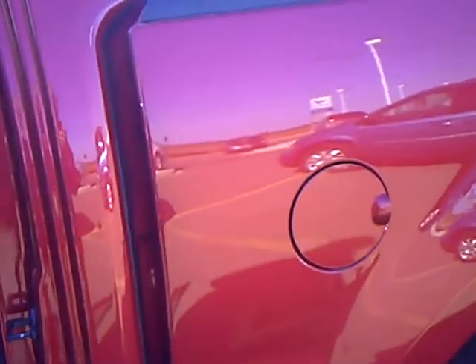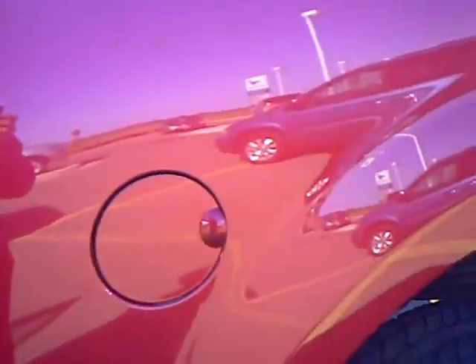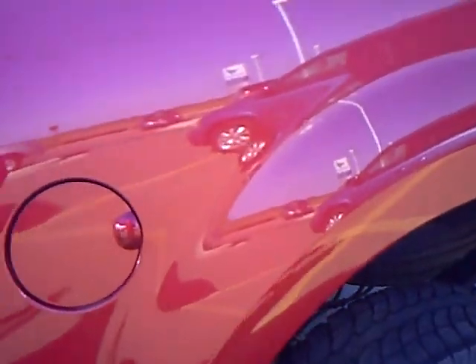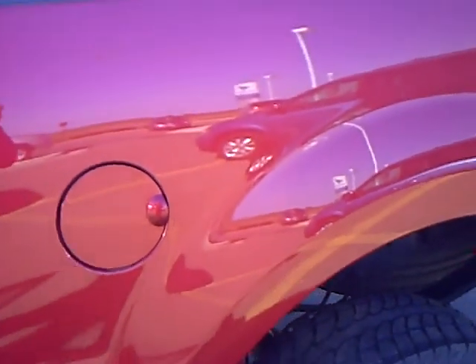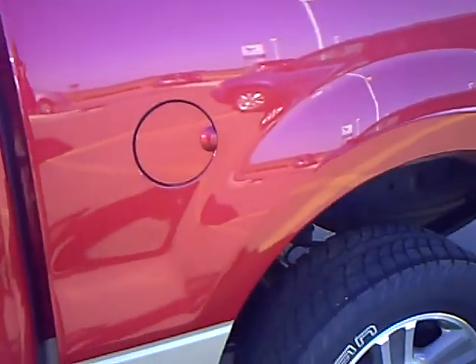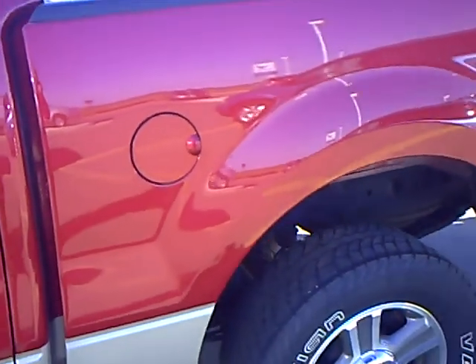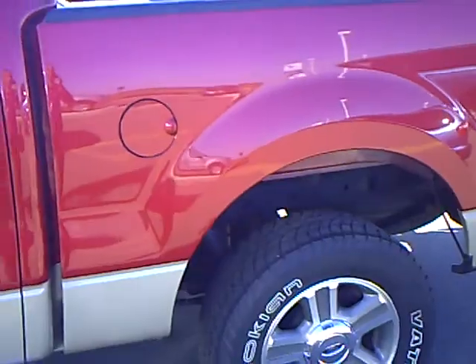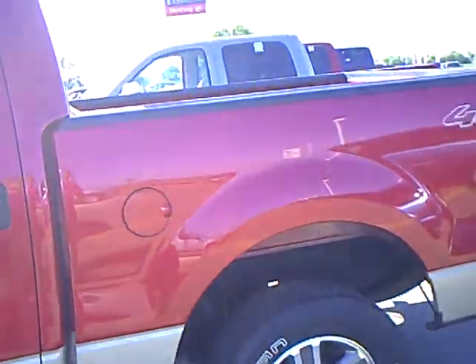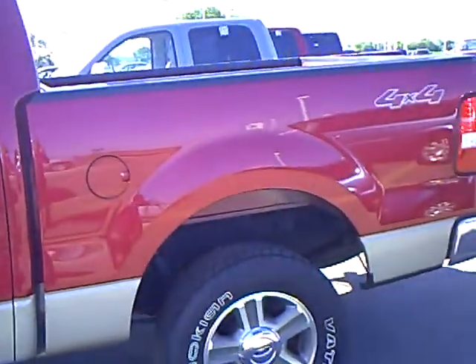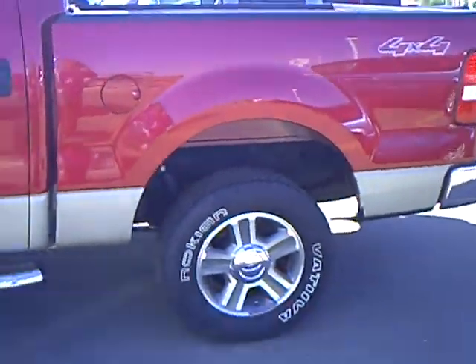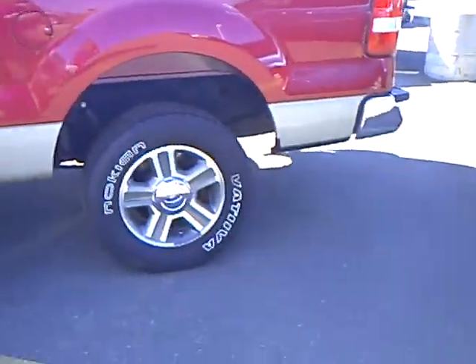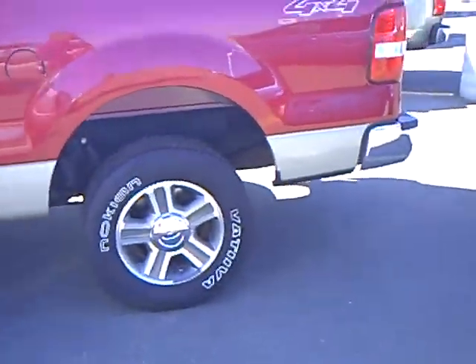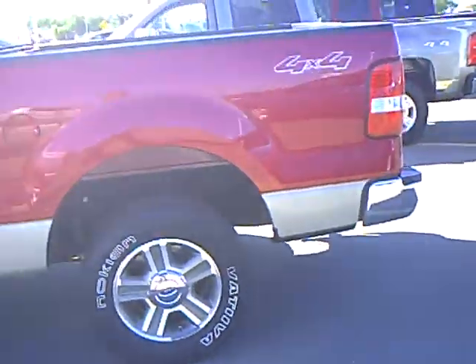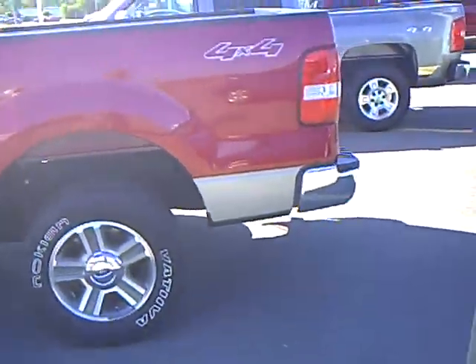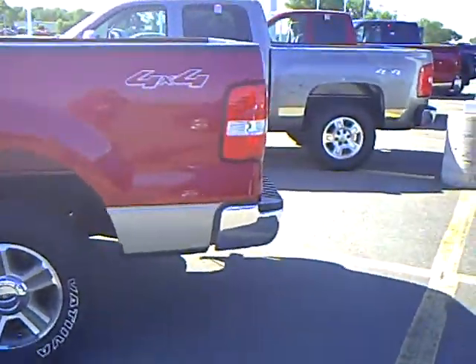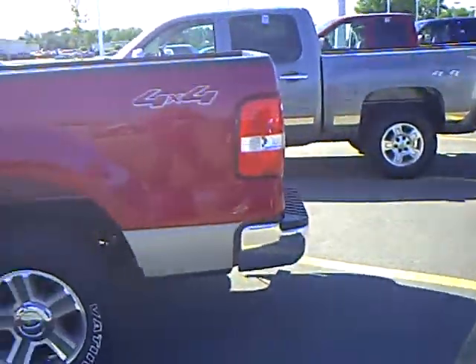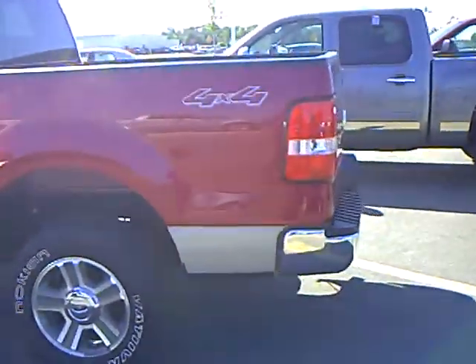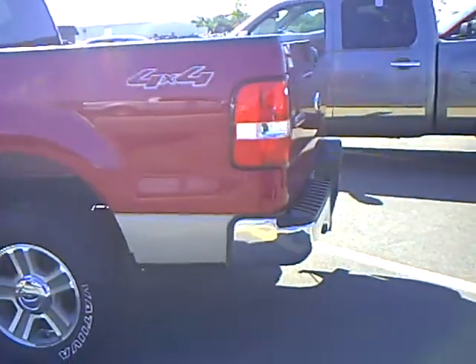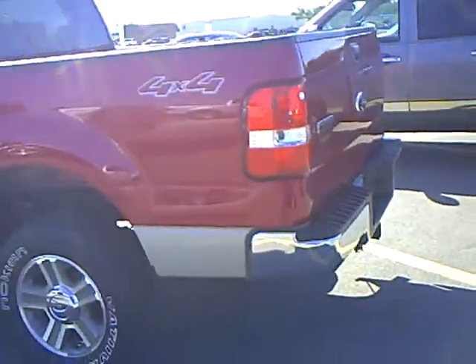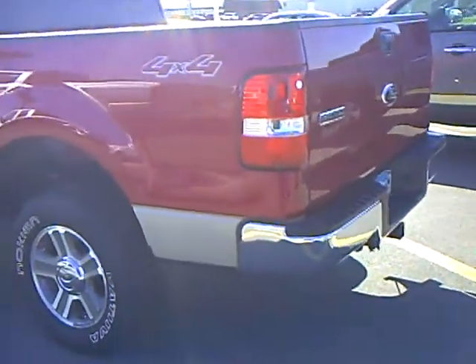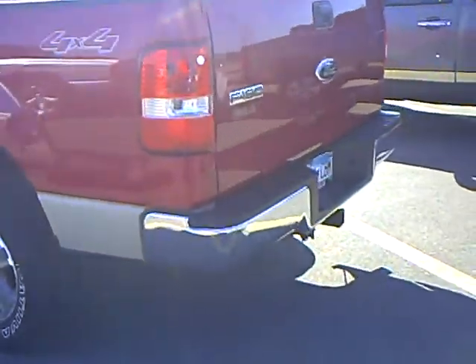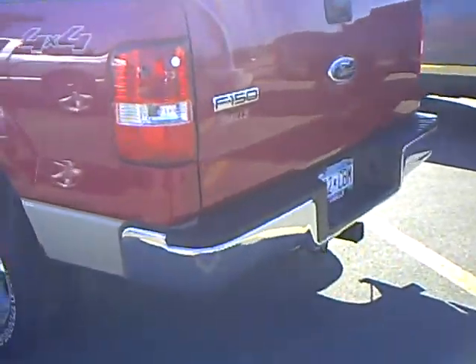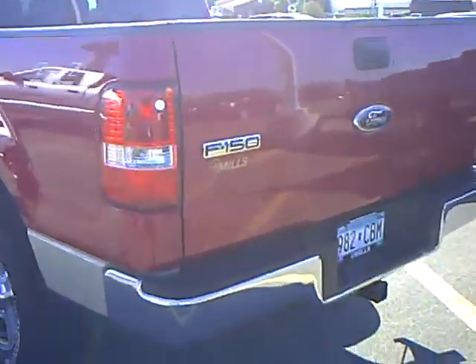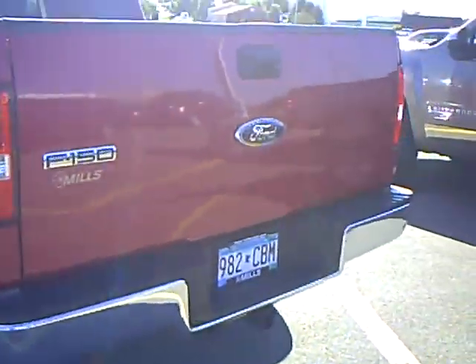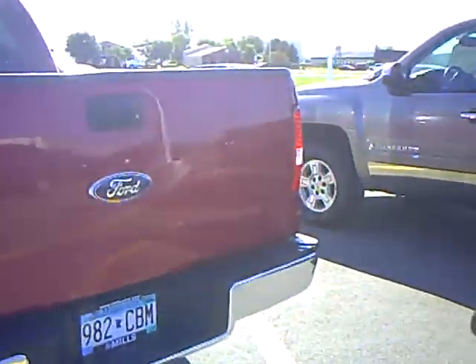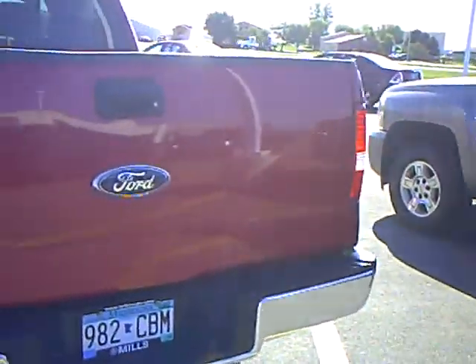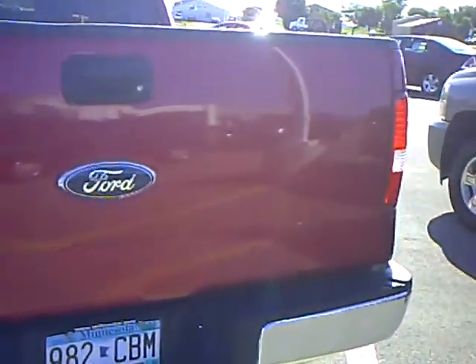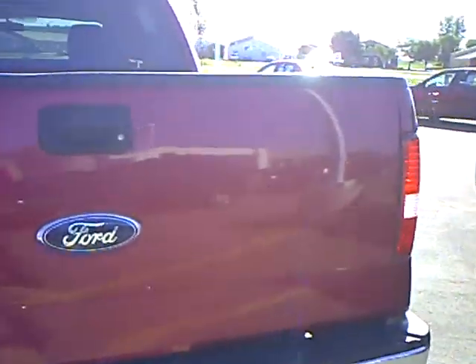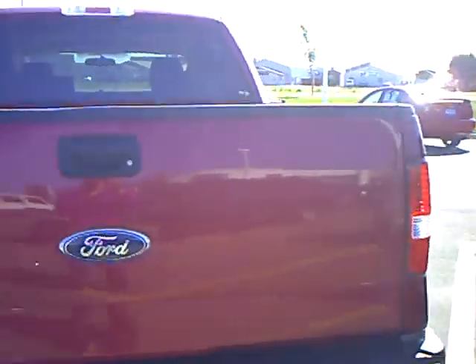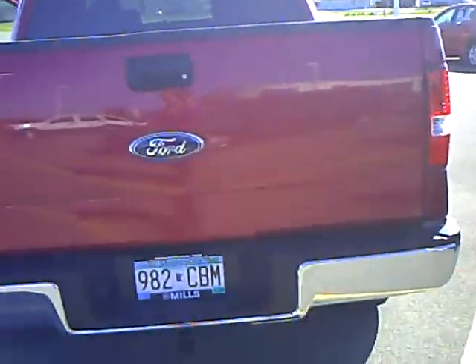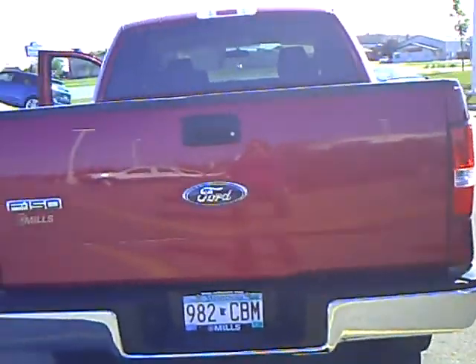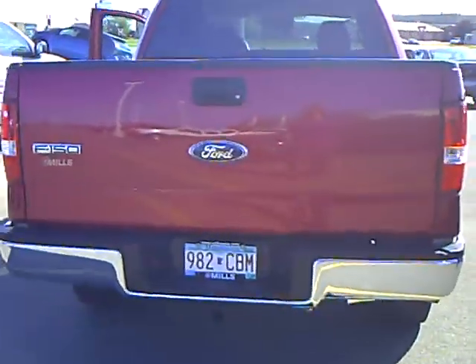Our sales managers do spend a lot of time checking the market to make sure our prices give you the most value for your money. Check out the back here — this is a nice clean truck.